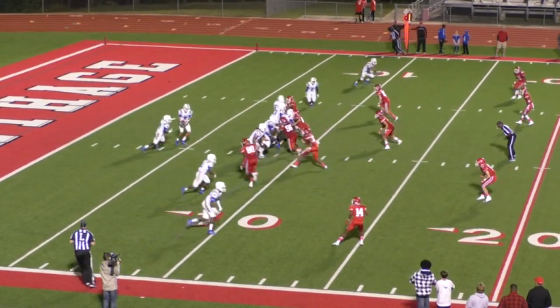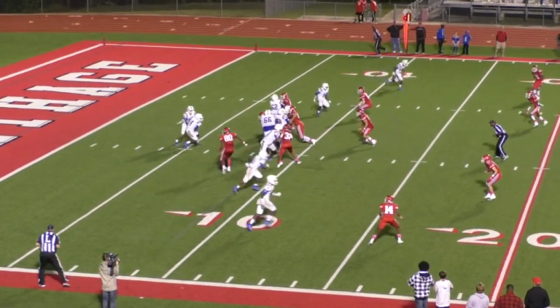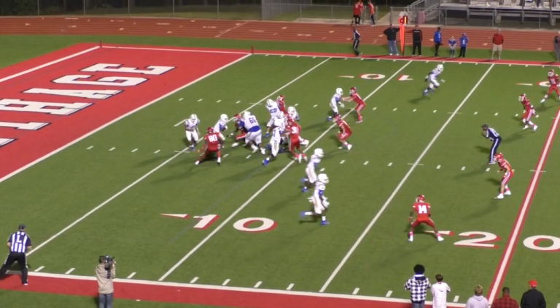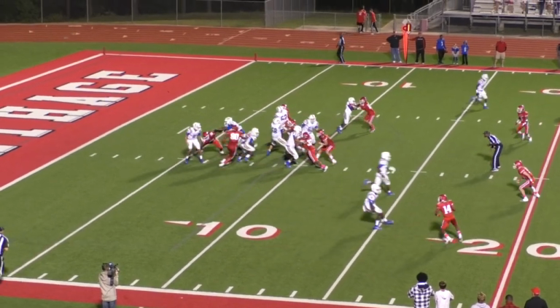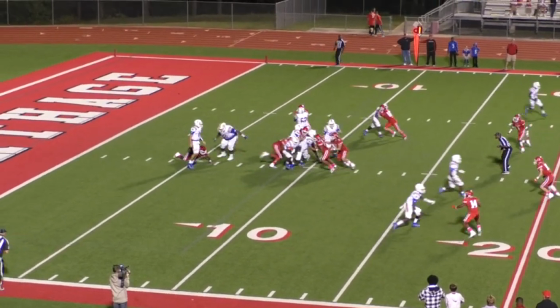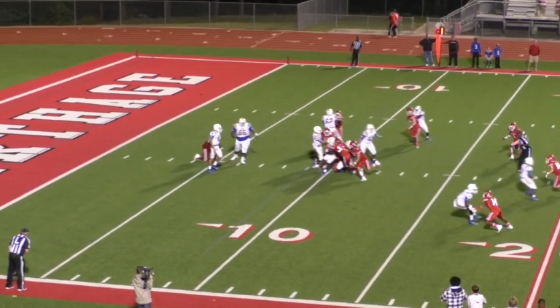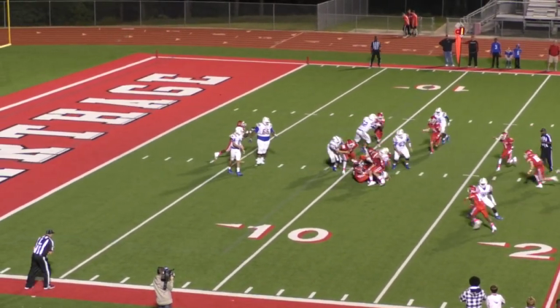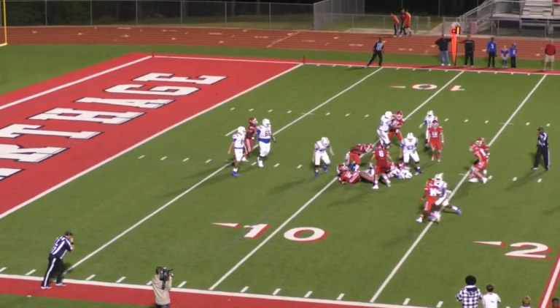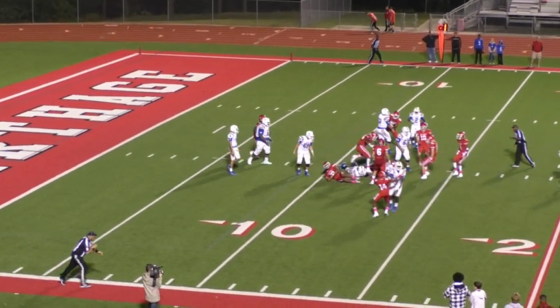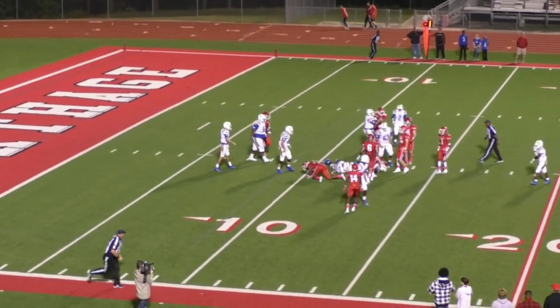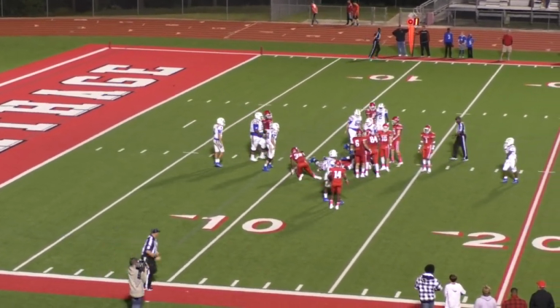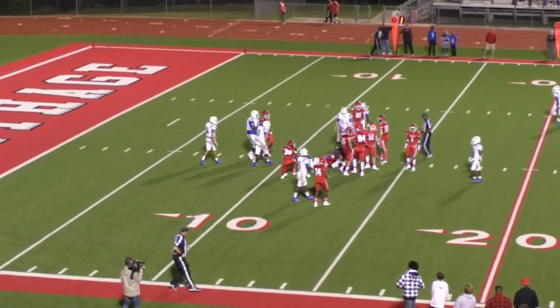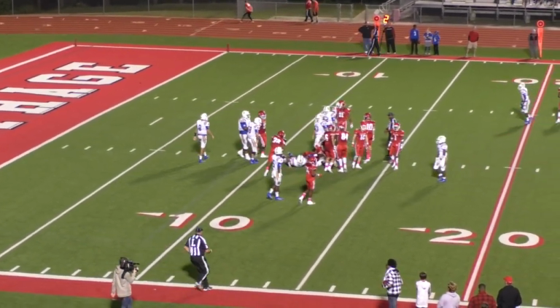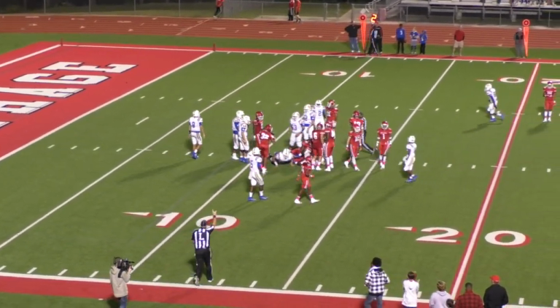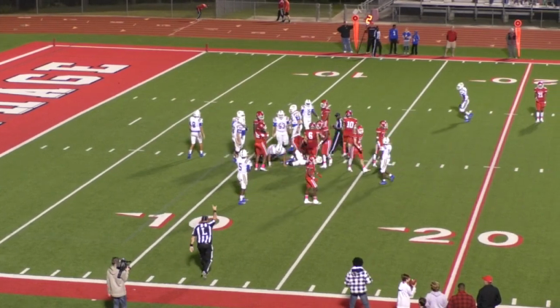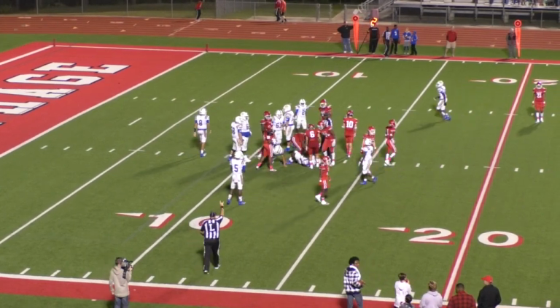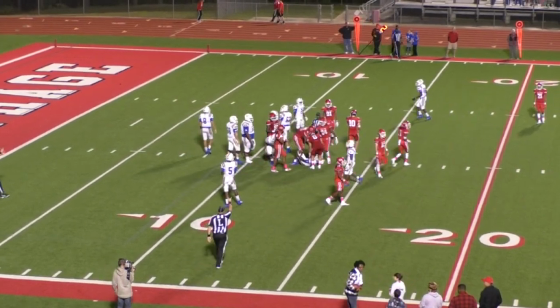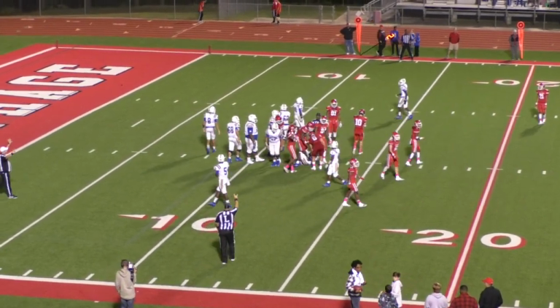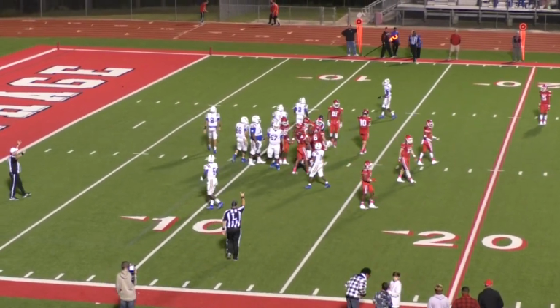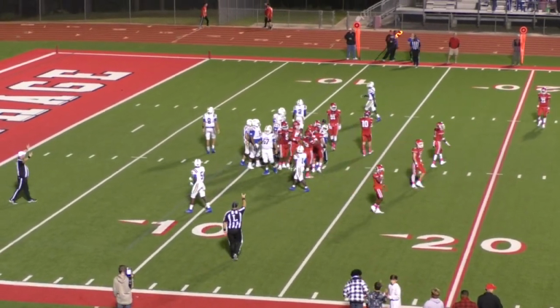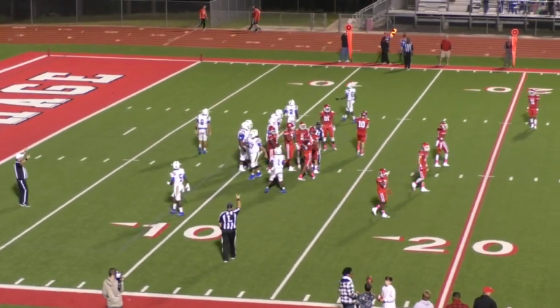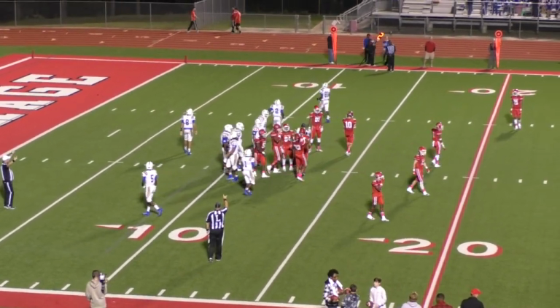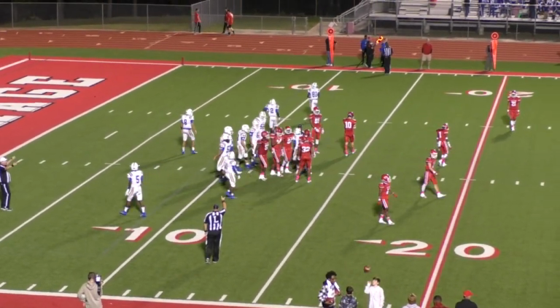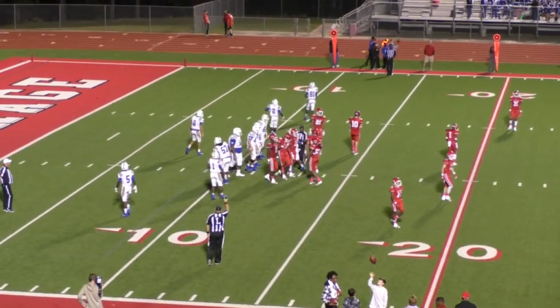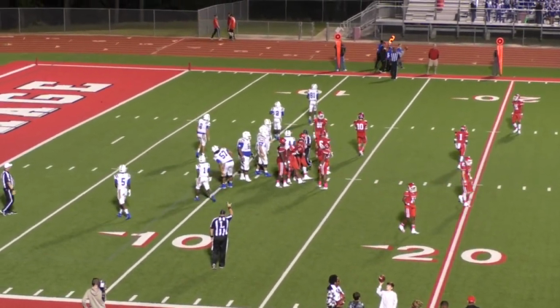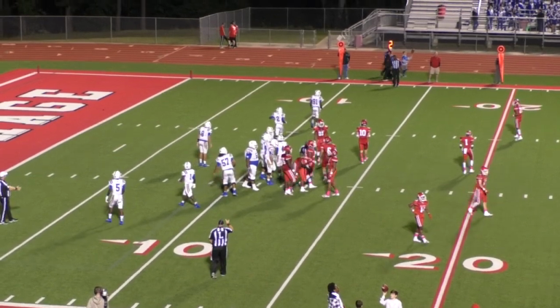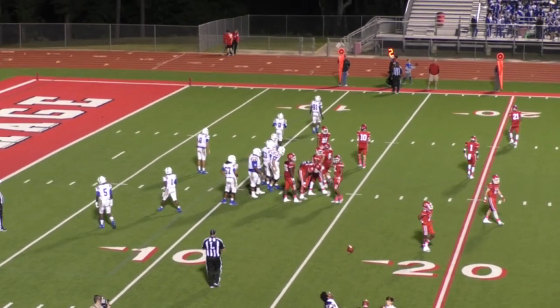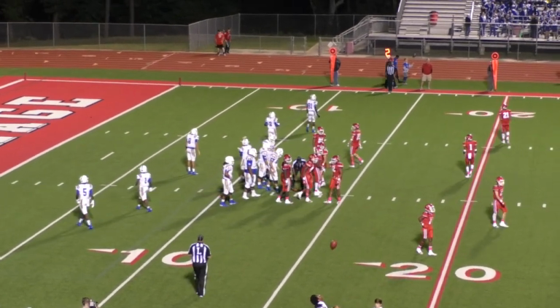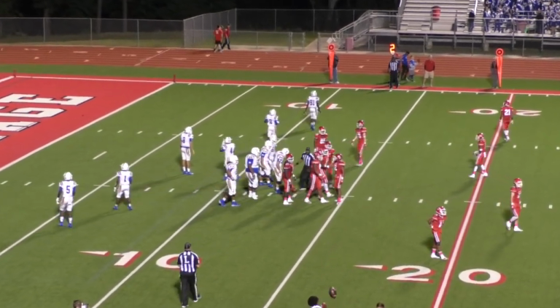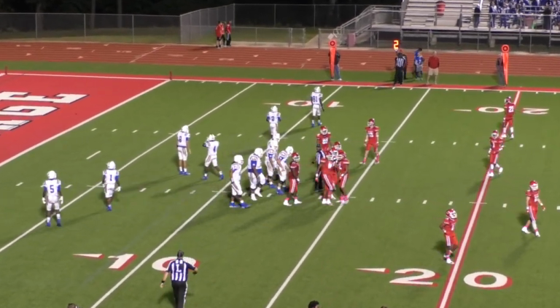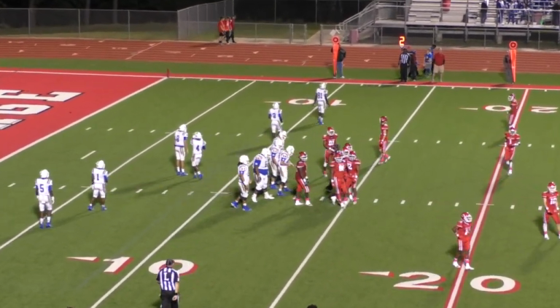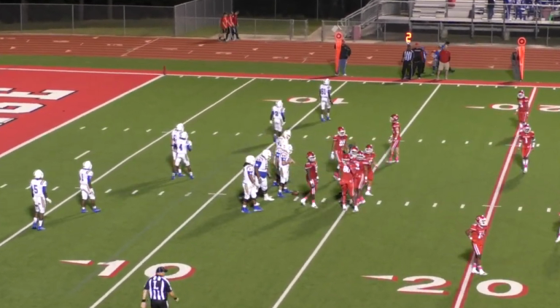First and 10 now from the nine for Chapel Hill. They hand it off — running back out across the 10 to the 13. A gain of four on that running play.